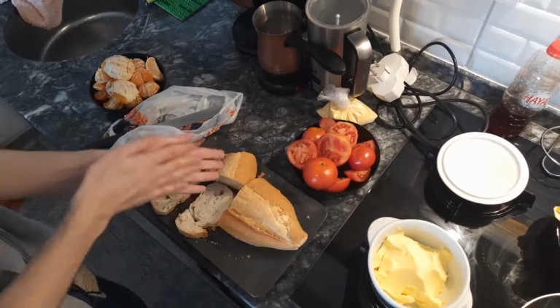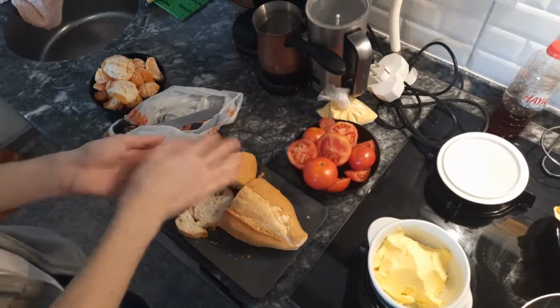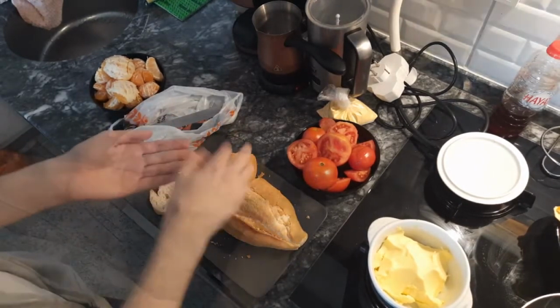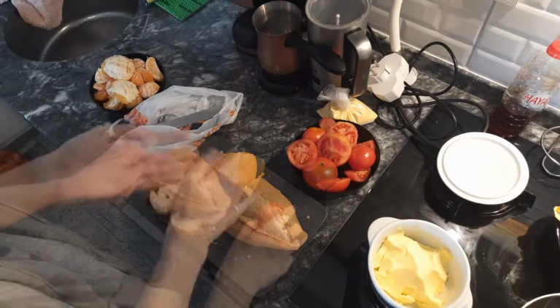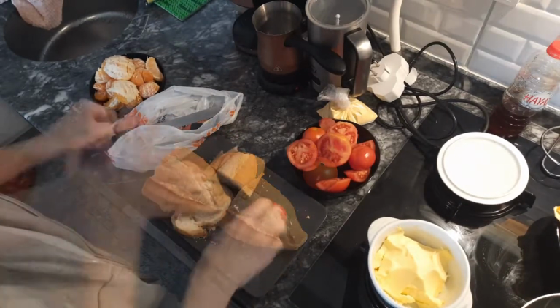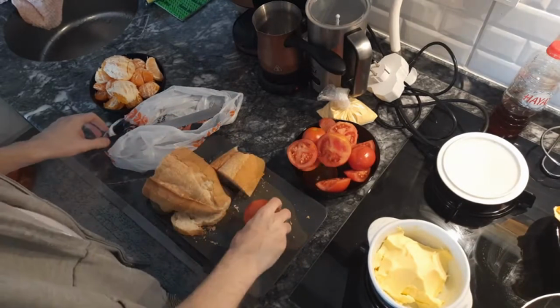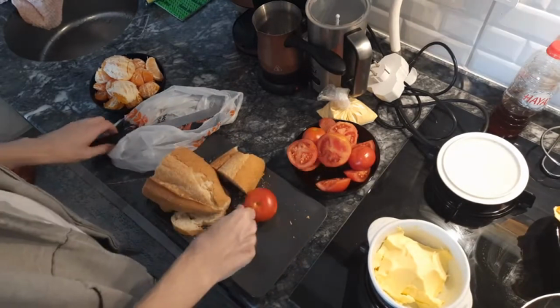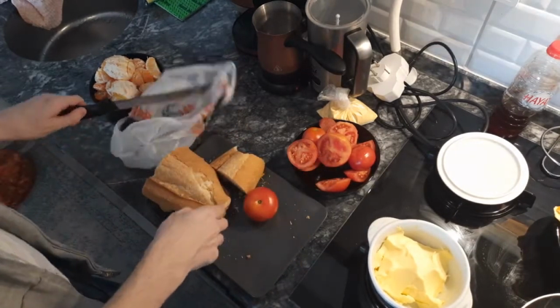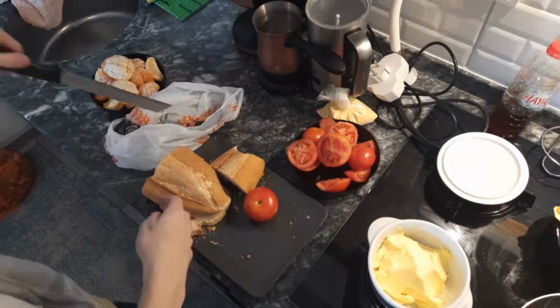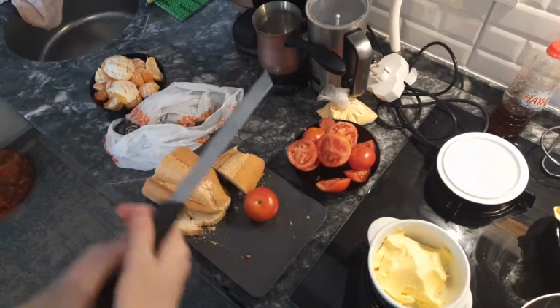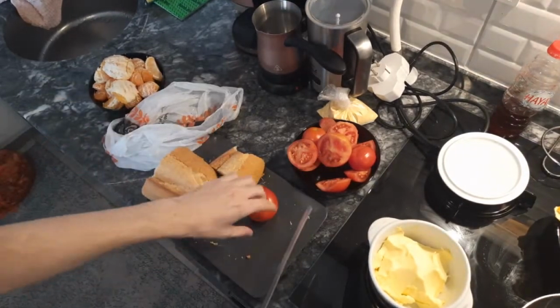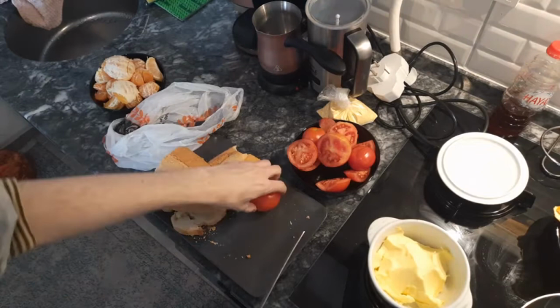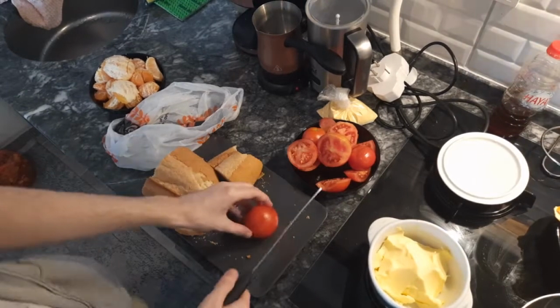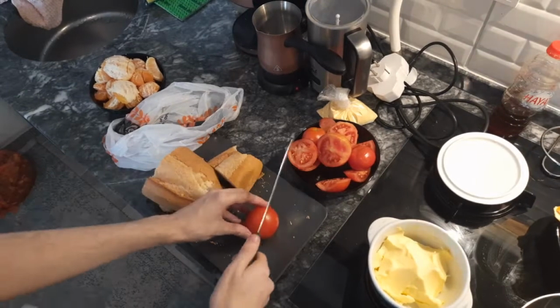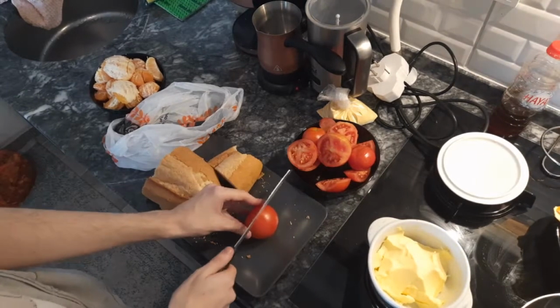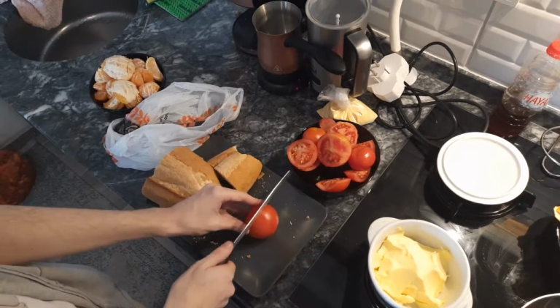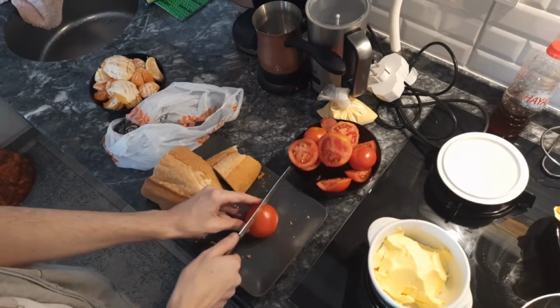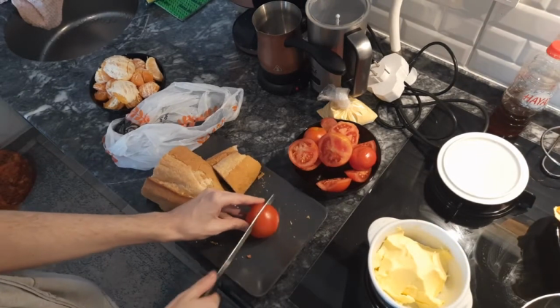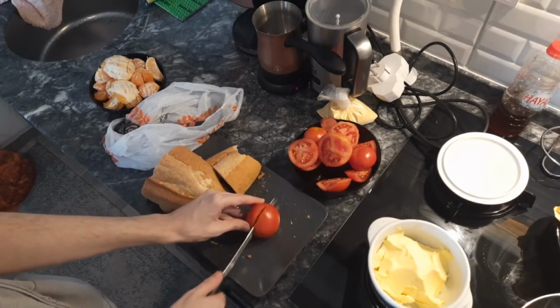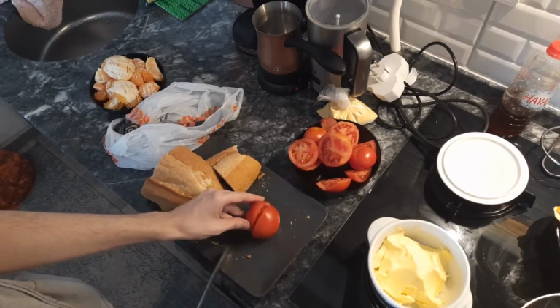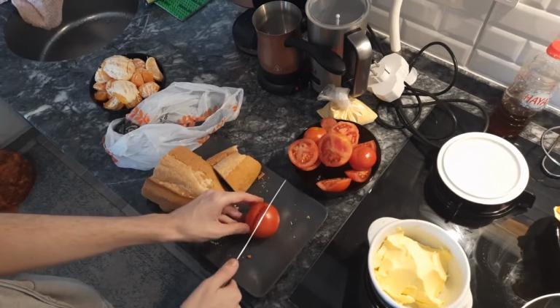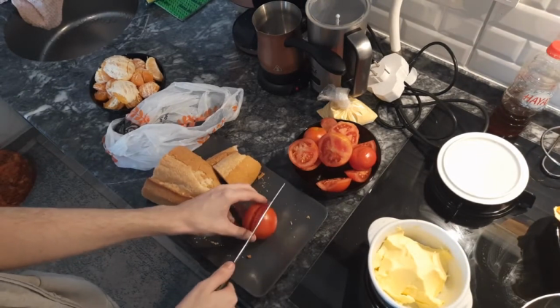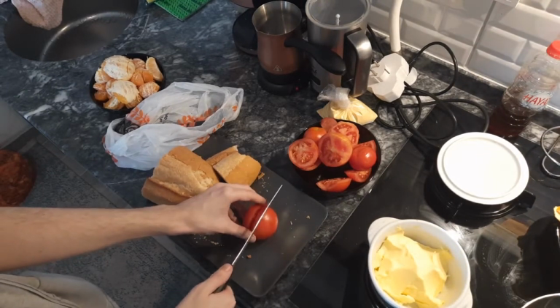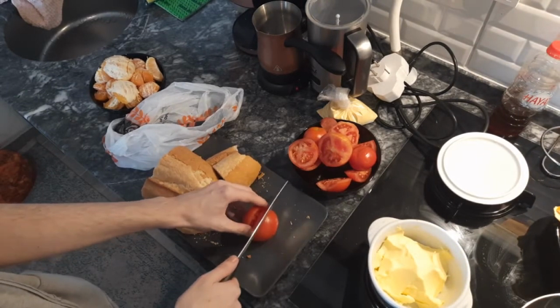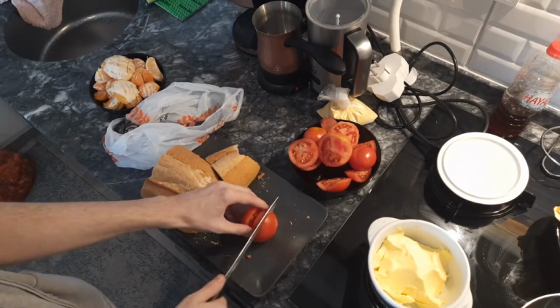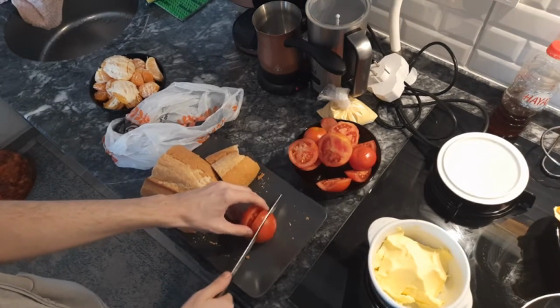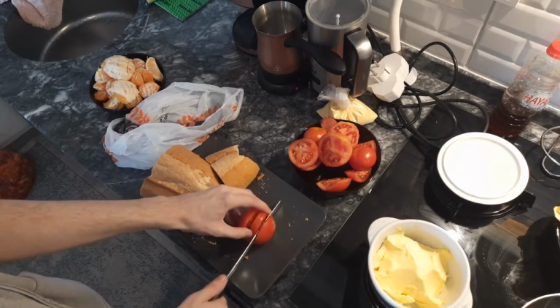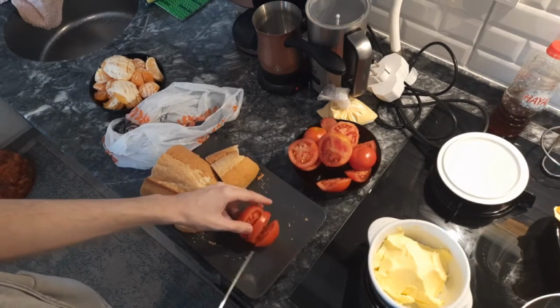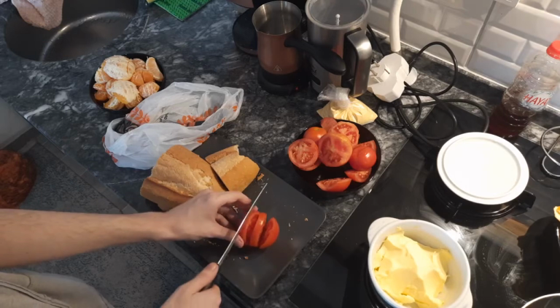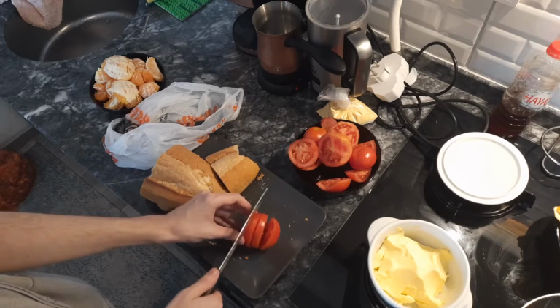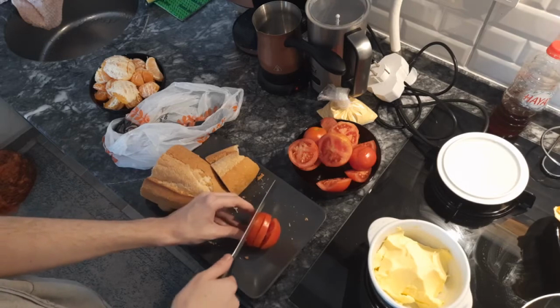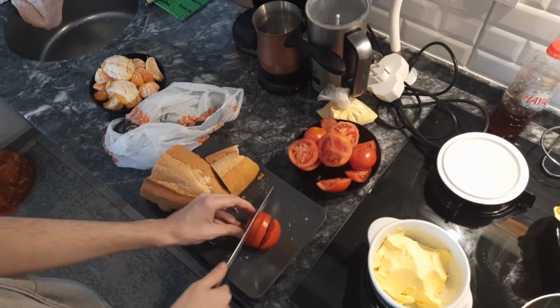Once you're done with that, move on to the tomatoes. Just slice up the tomatoes through the middle, just how you want them. You can do chunks, but it's harder that way, because you're making a sandwich, not a wrap.